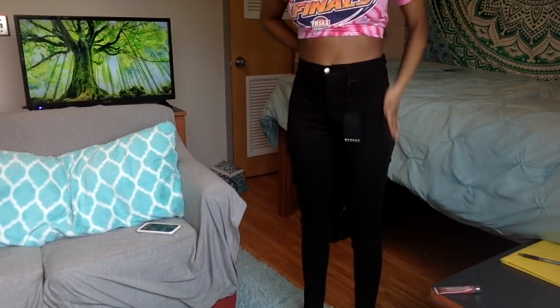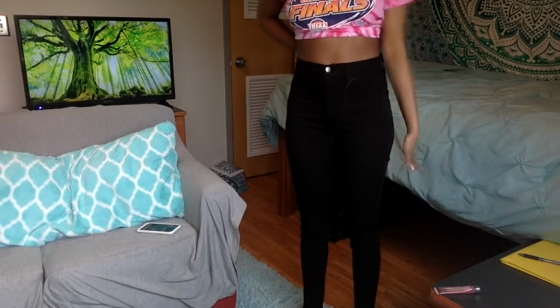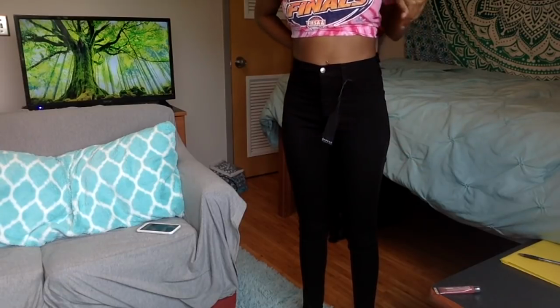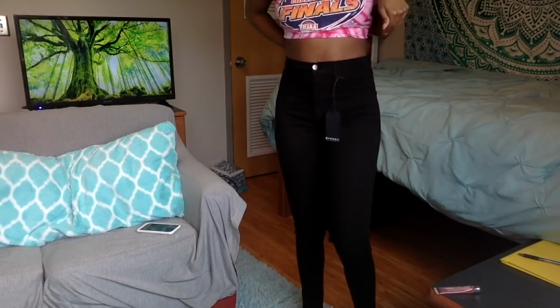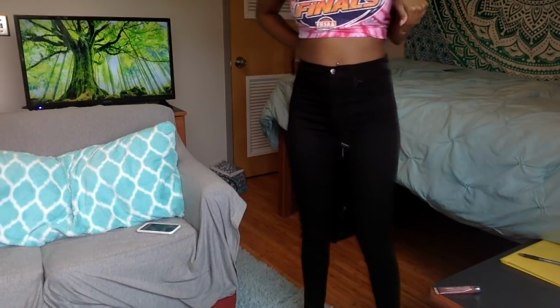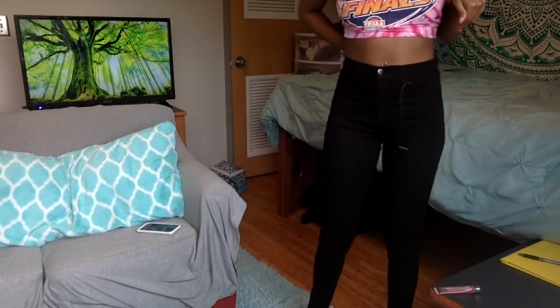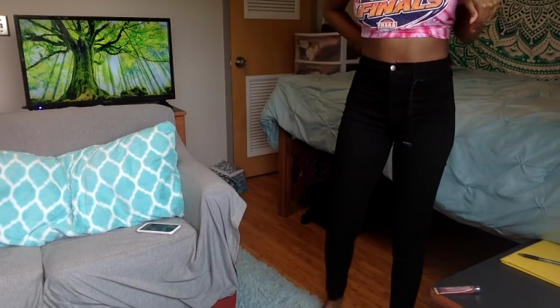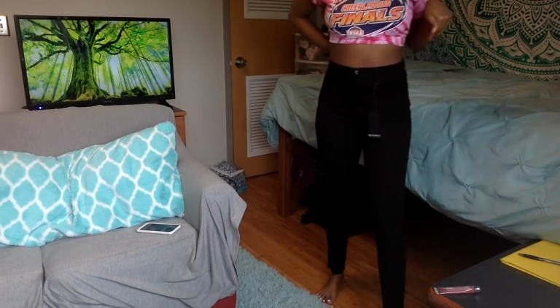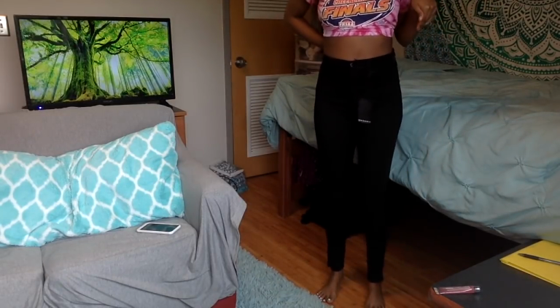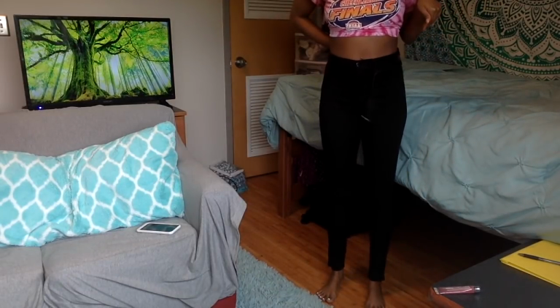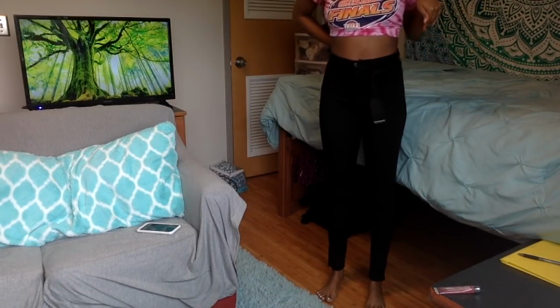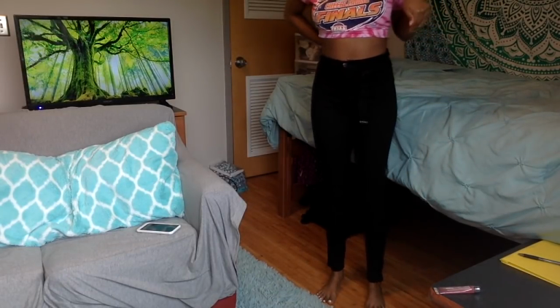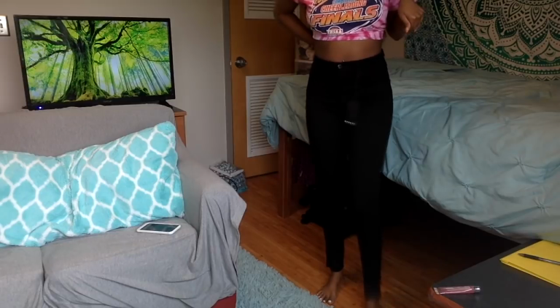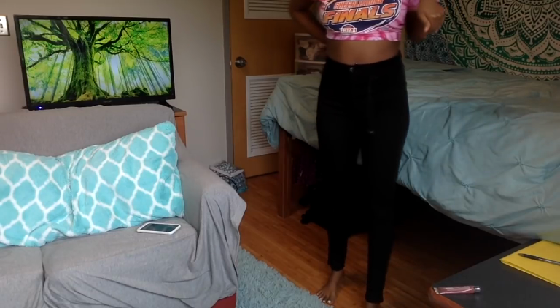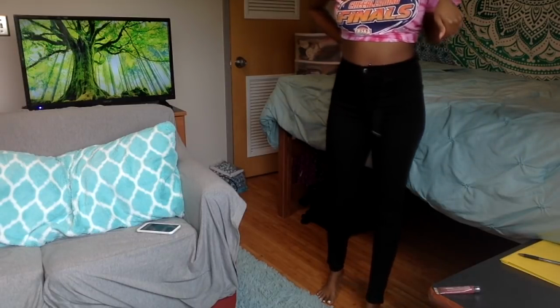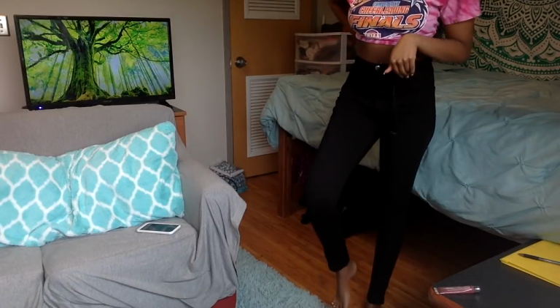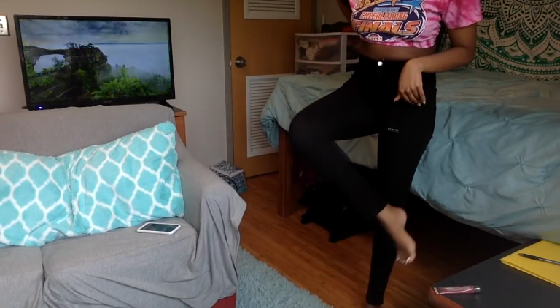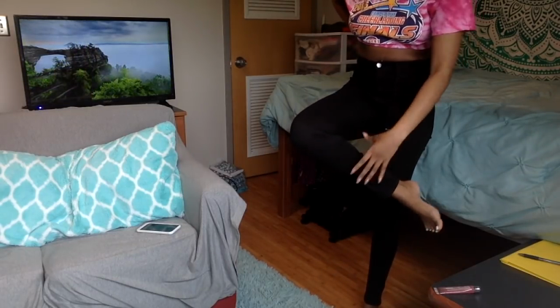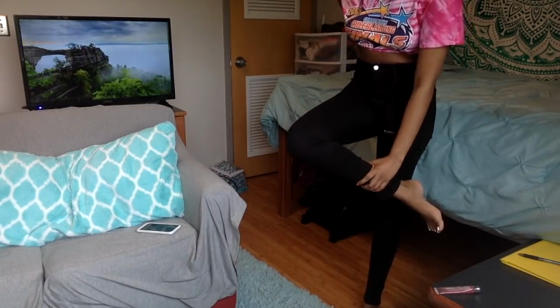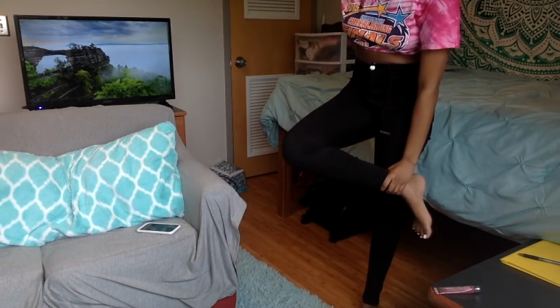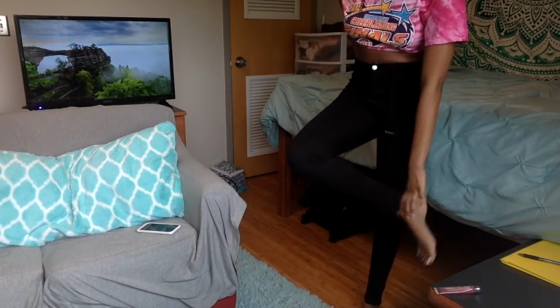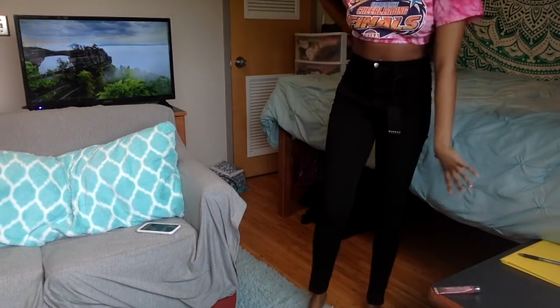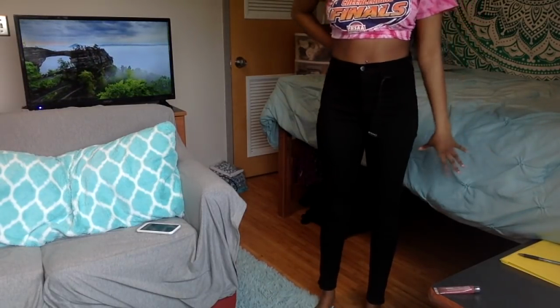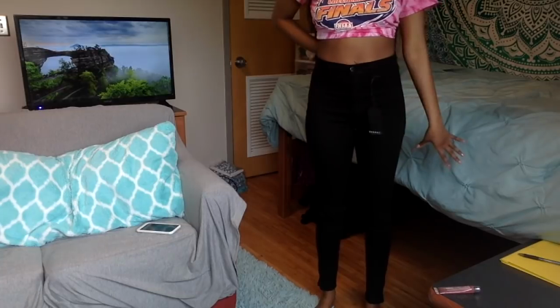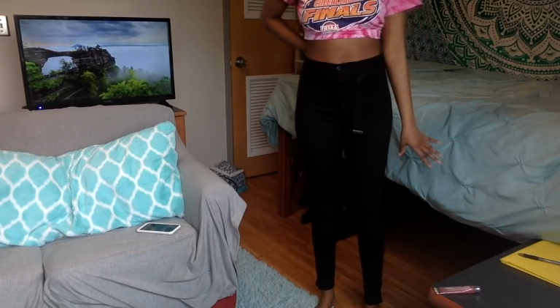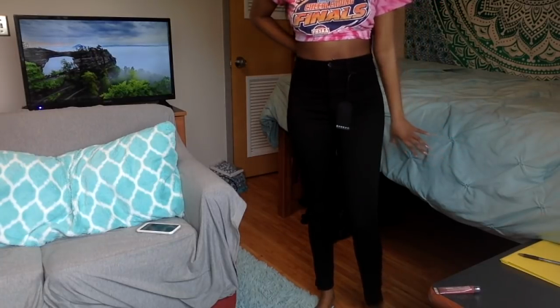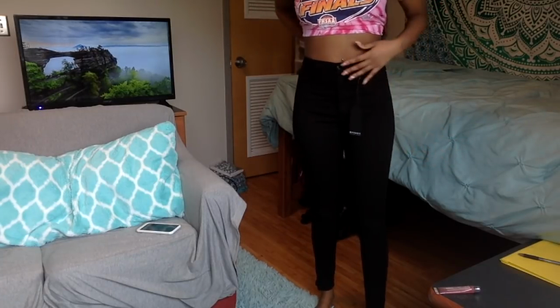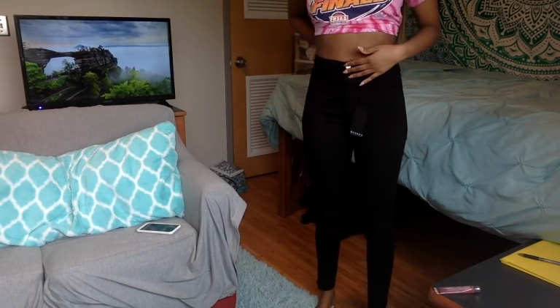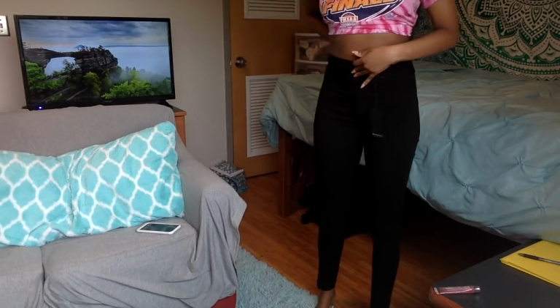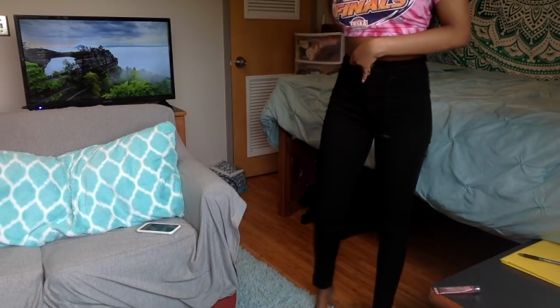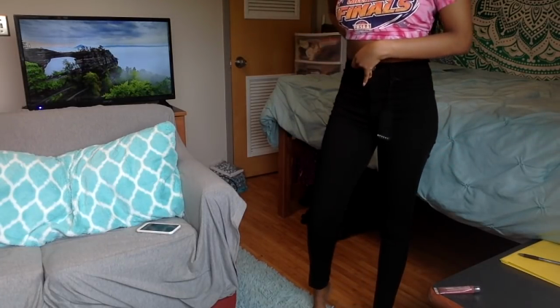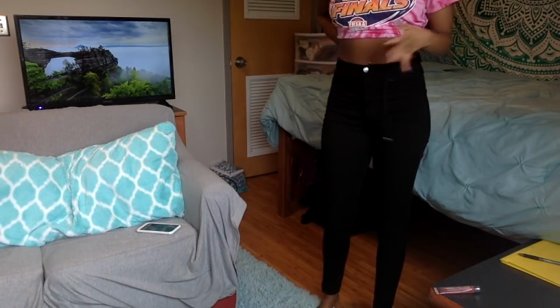I have no hips. The only thing I will say I dislike about these jeans is the ankles — they're not clenching my ankles, which I don't like. They're high-waisted, which I like.